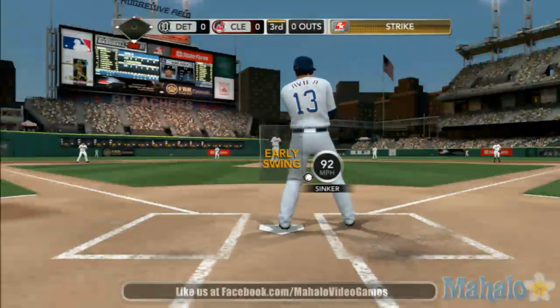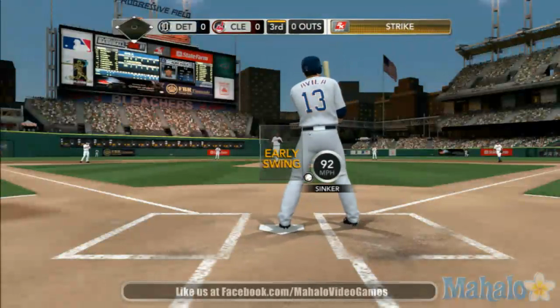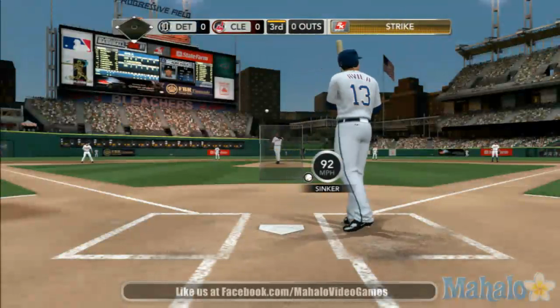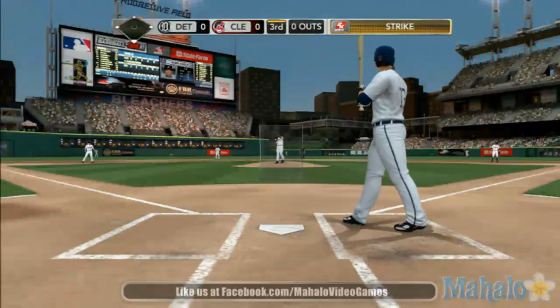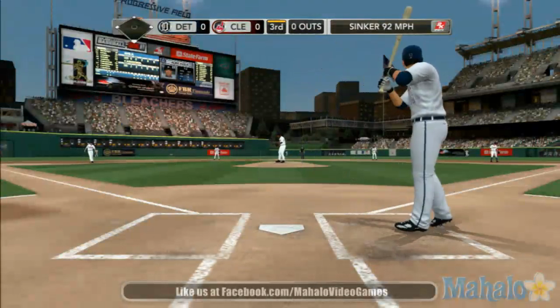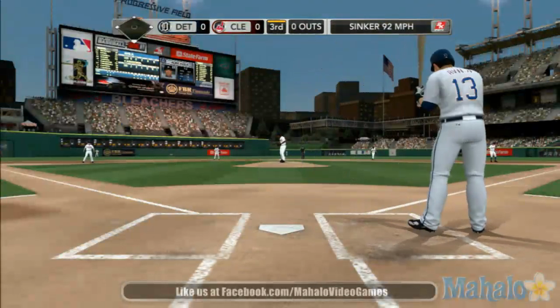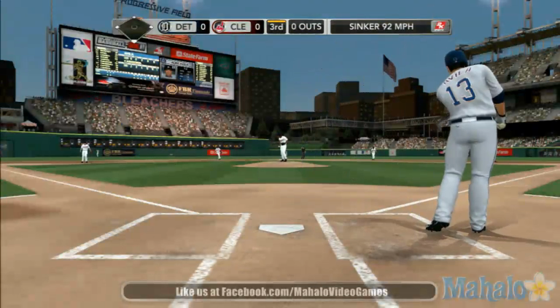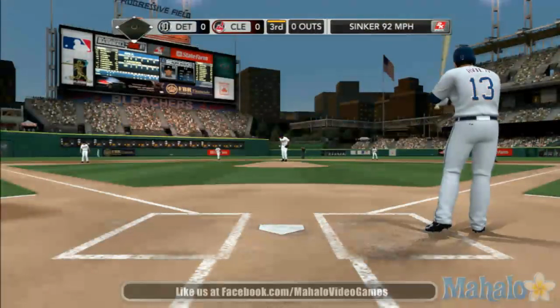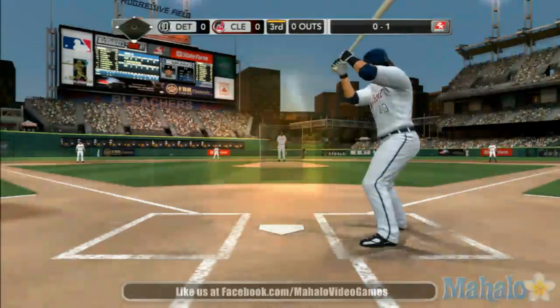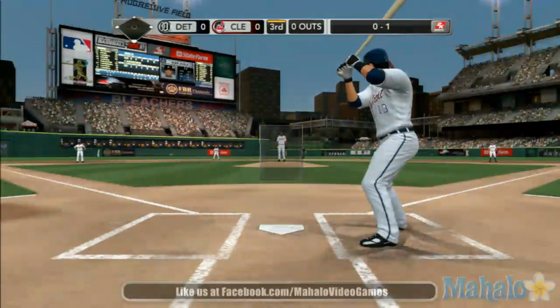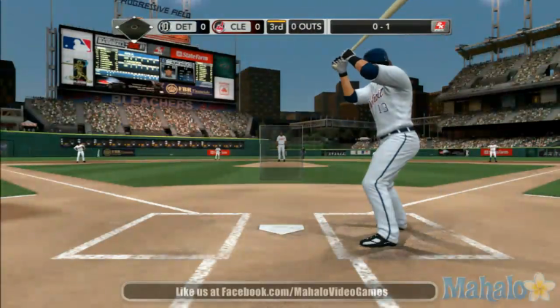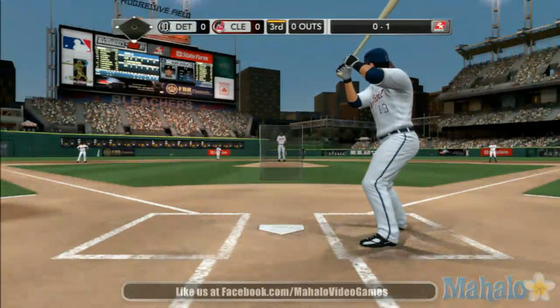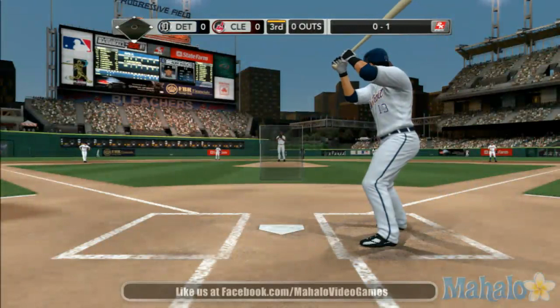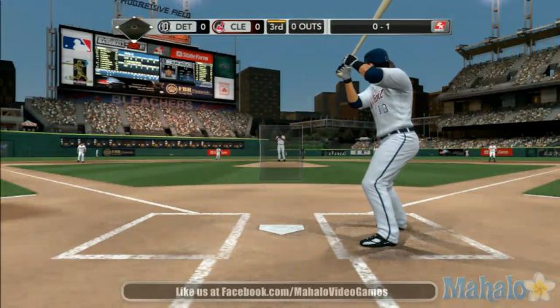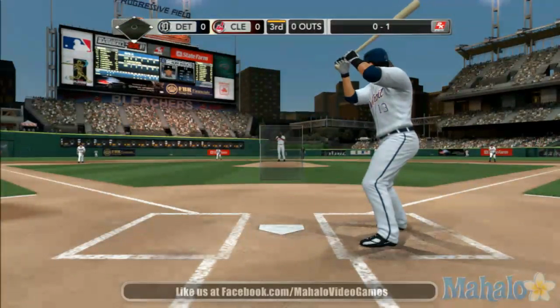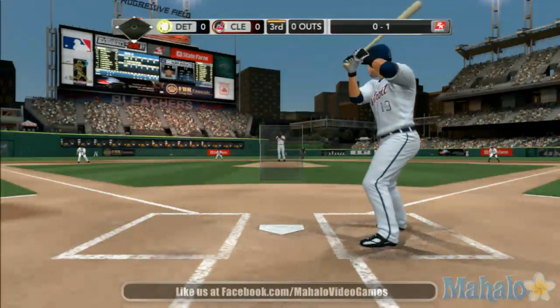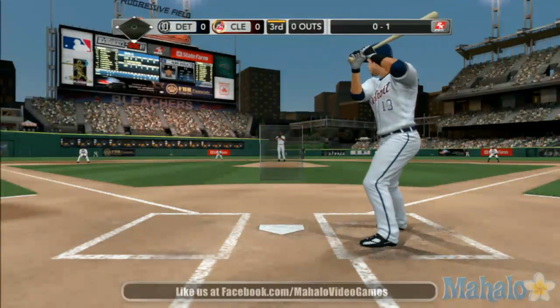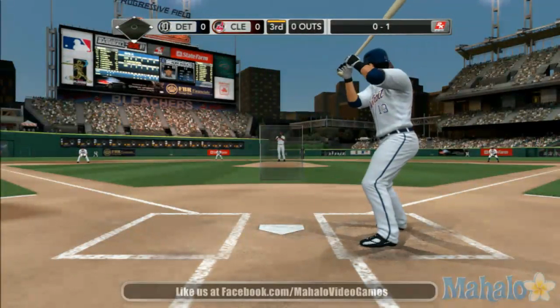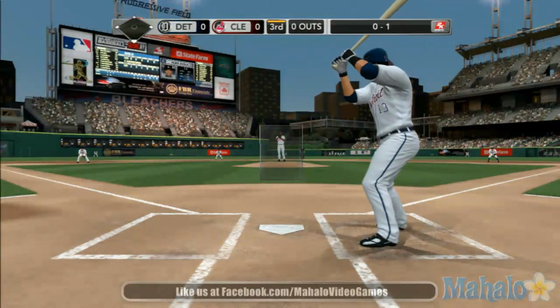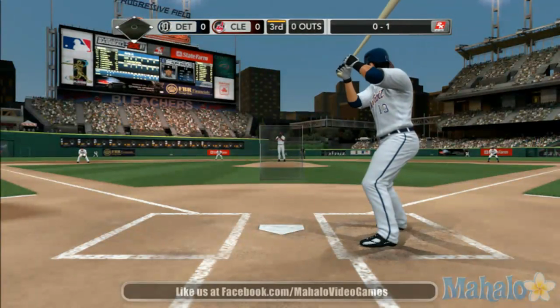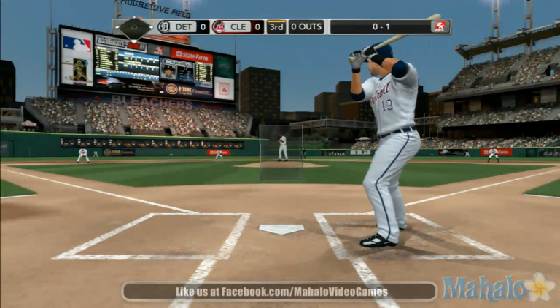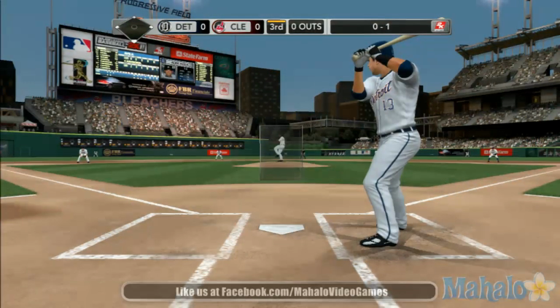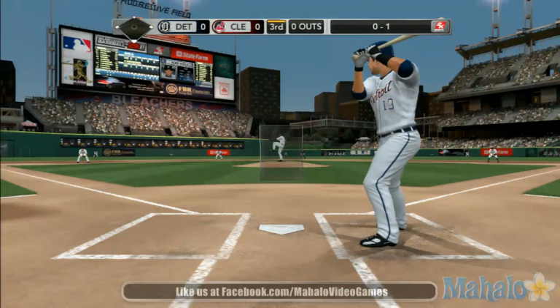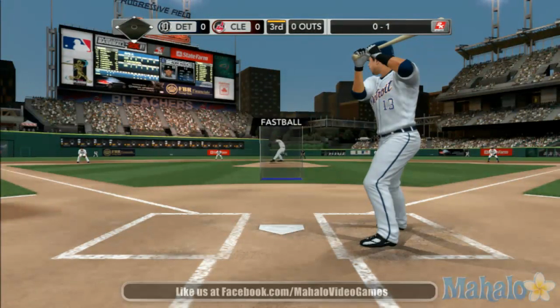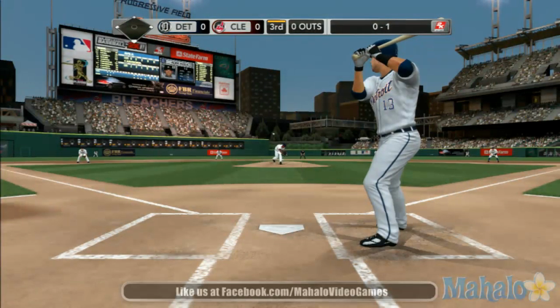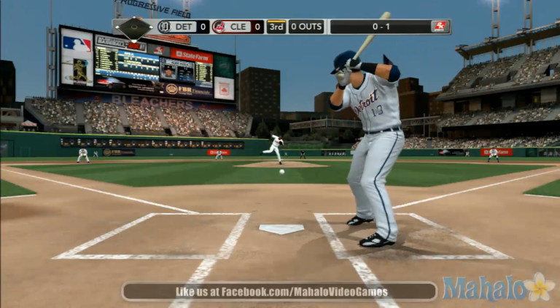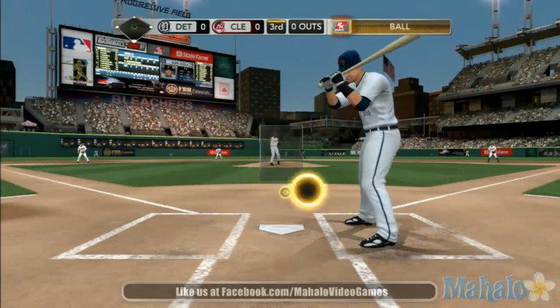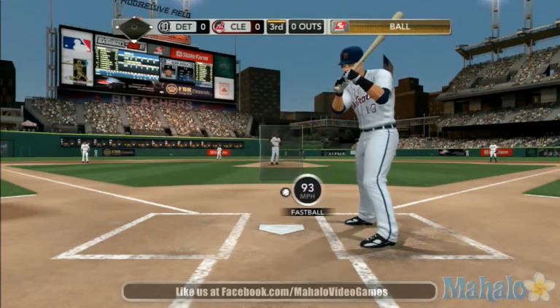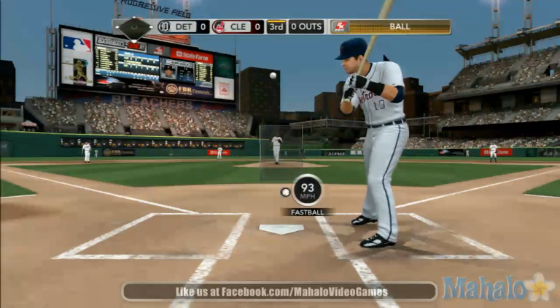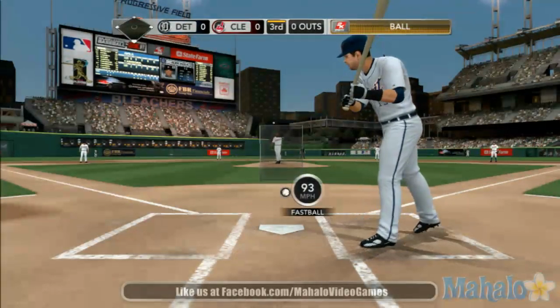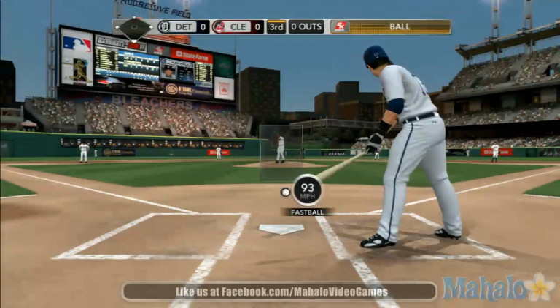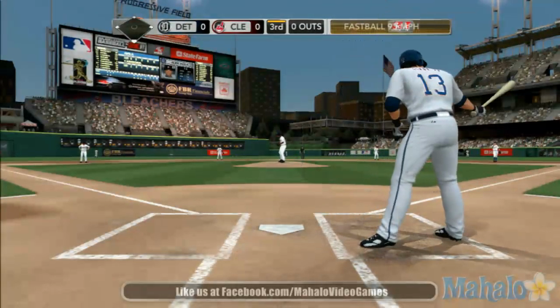Caramondo's pitch swung on and missed. 0-1. Goes inside with the sinker to try to tie up the hitter. Now let's see if he goes back away. Fastball misses low that time. 1-1.